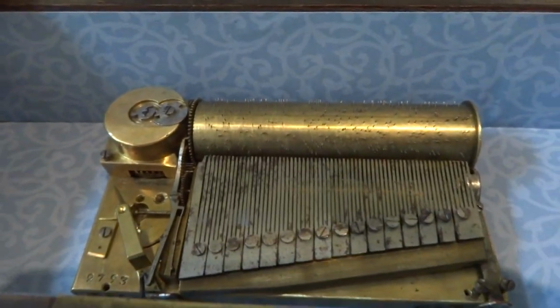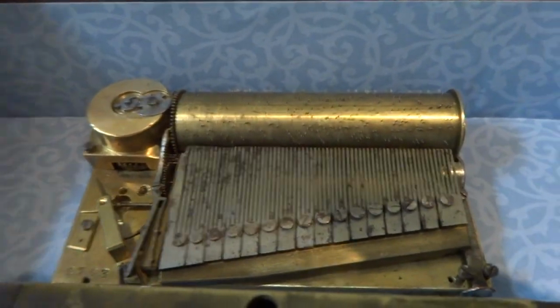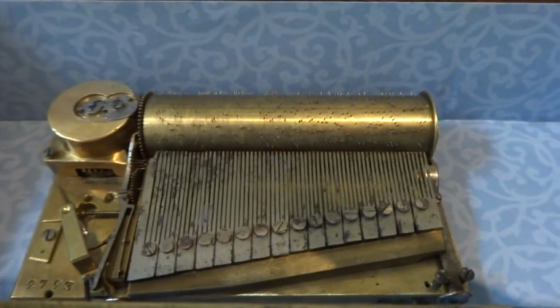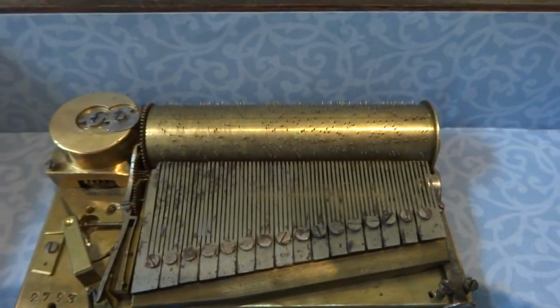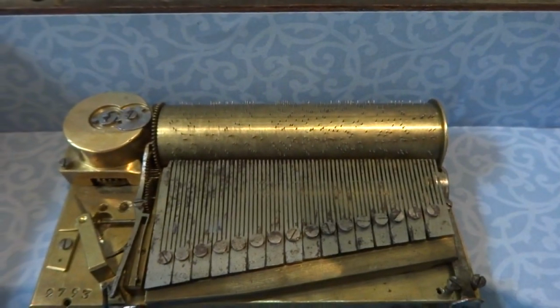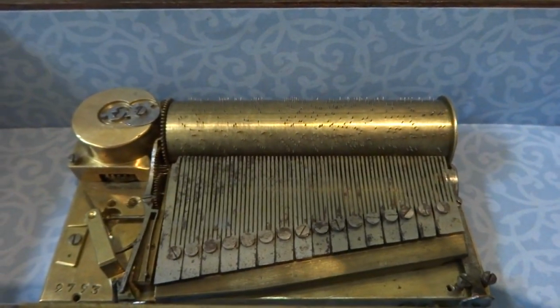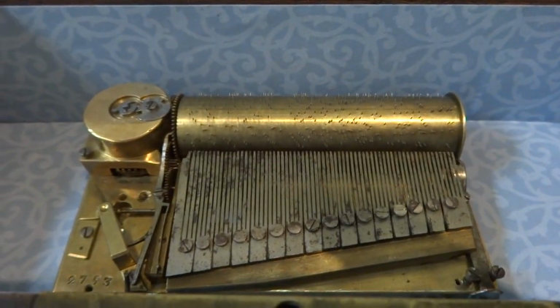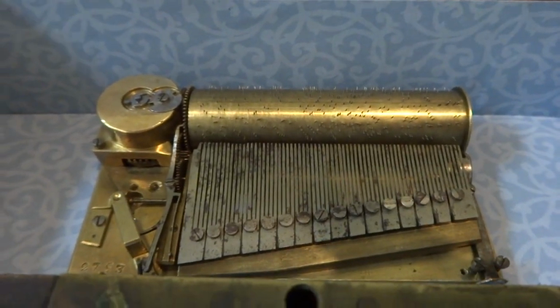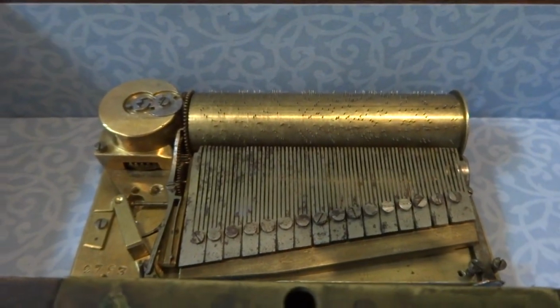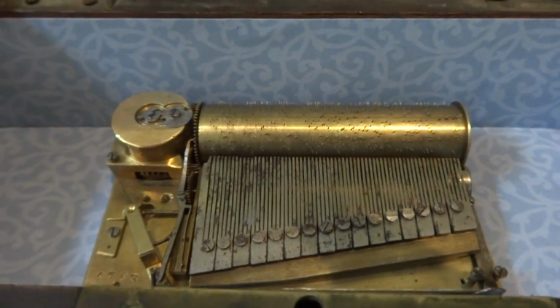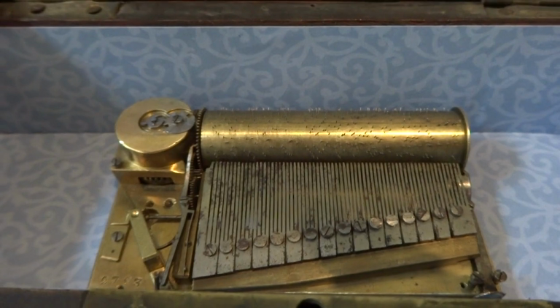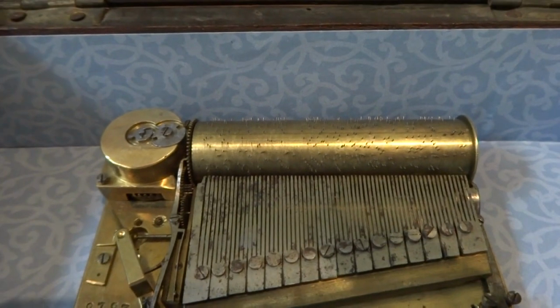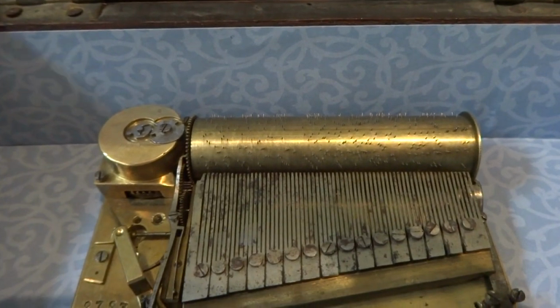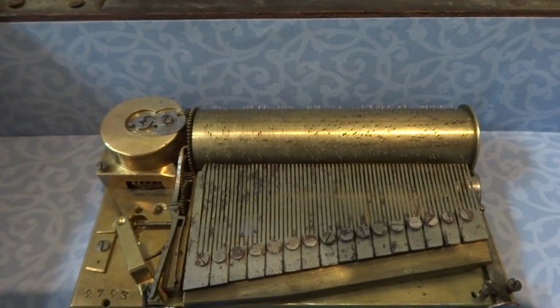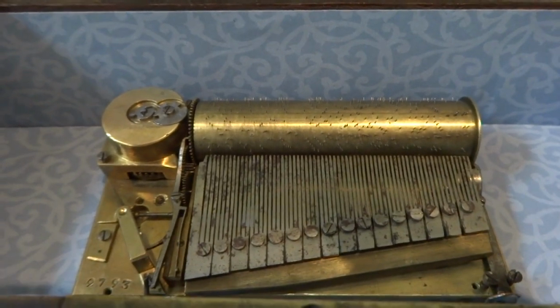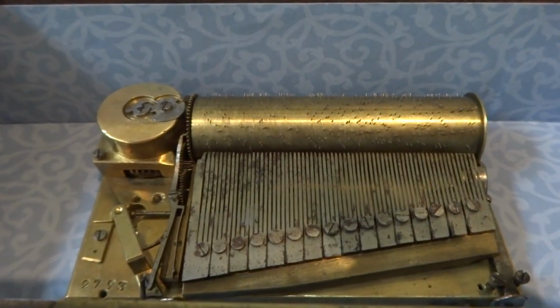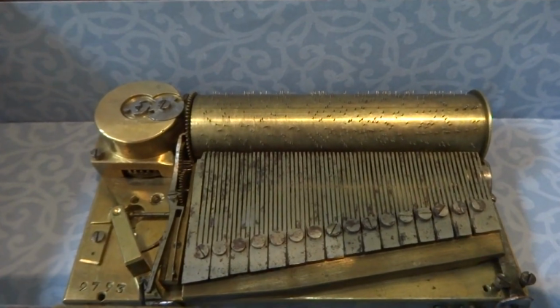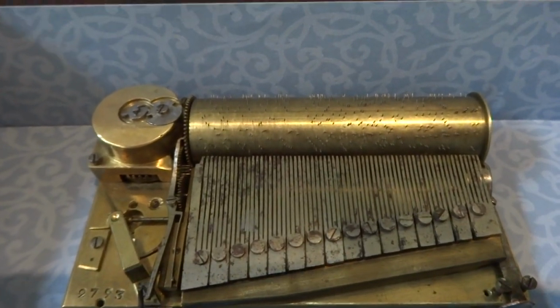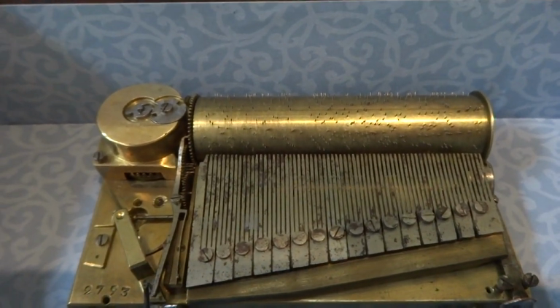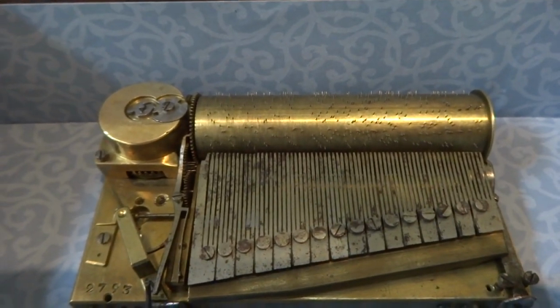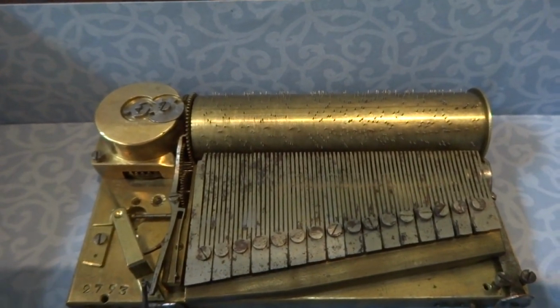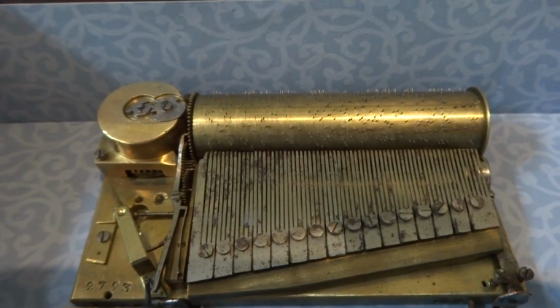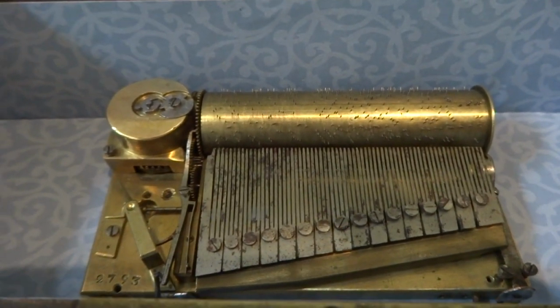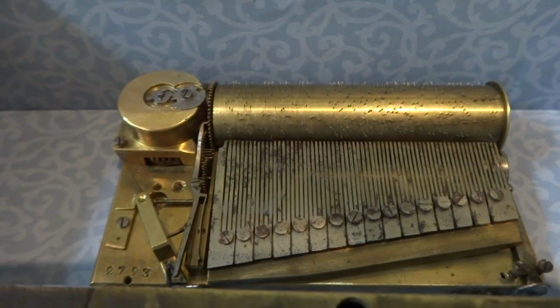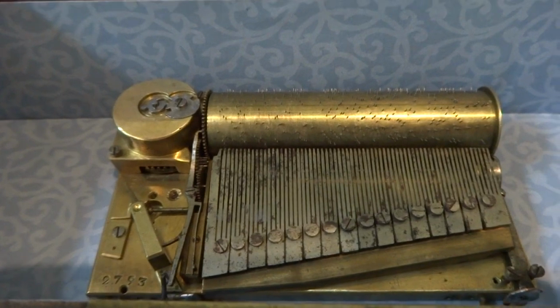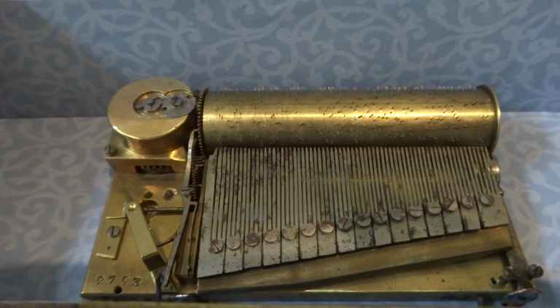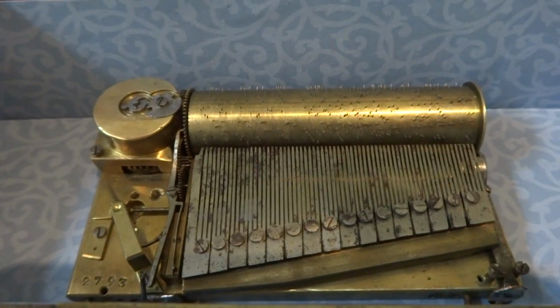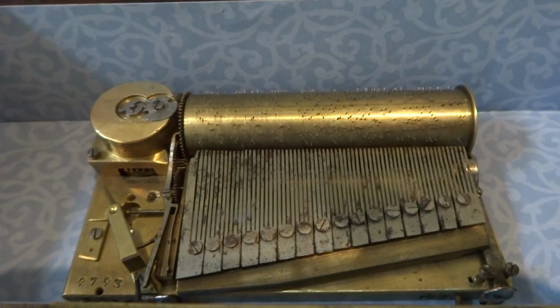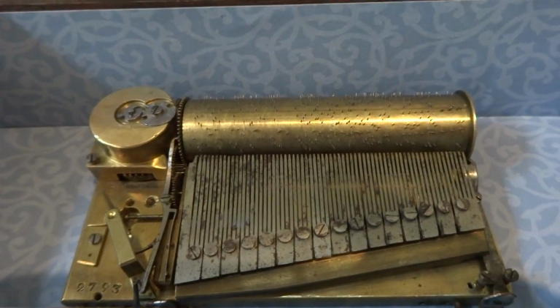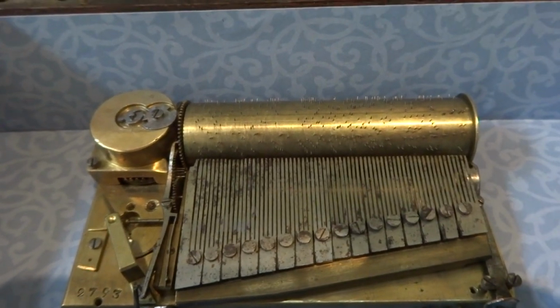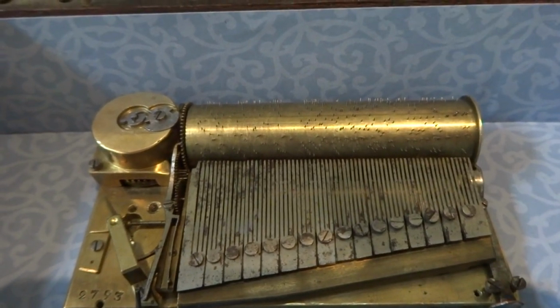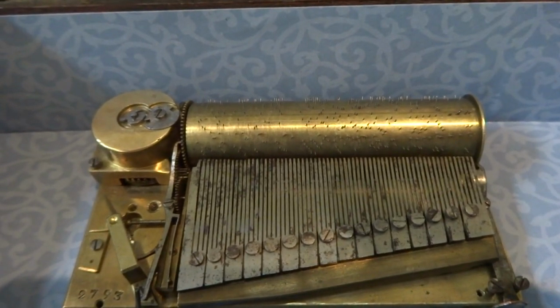What's really great about the really early music boxes is the complexity of the musical arrangement is so superior to the music boxes made later.